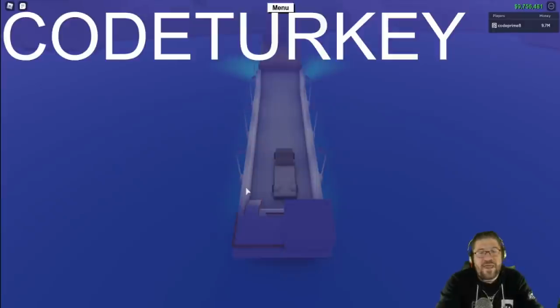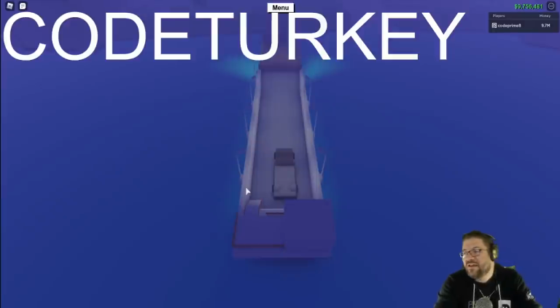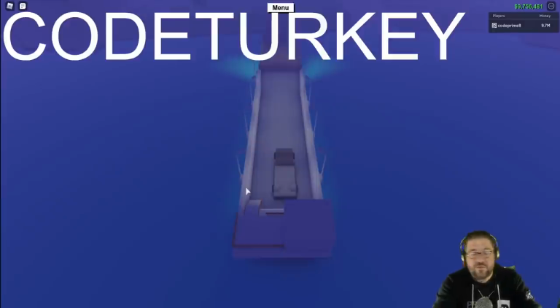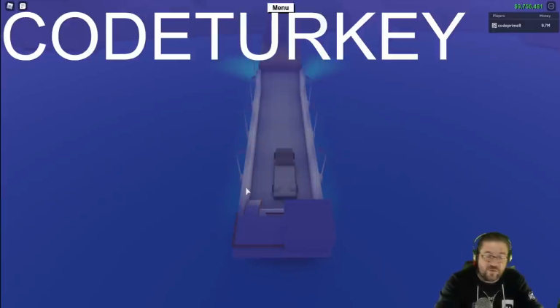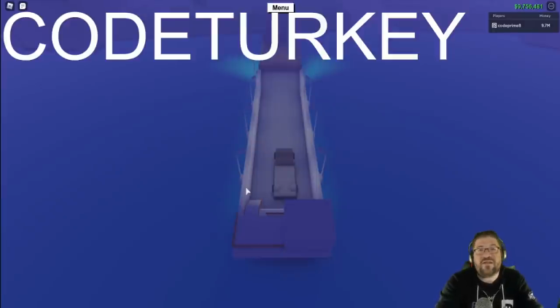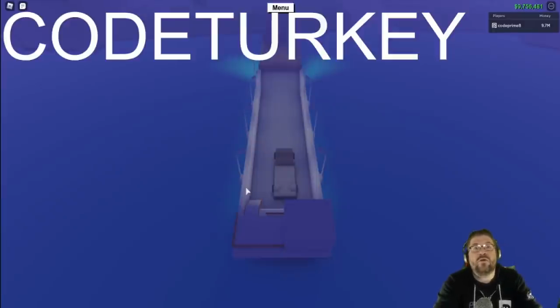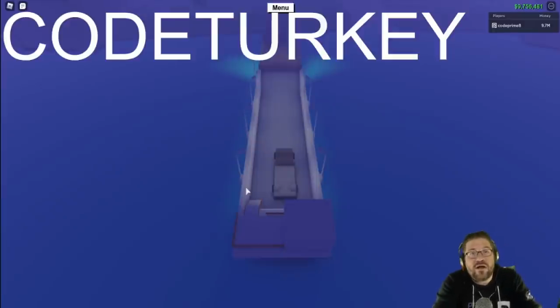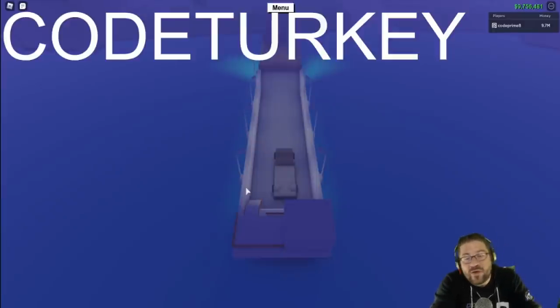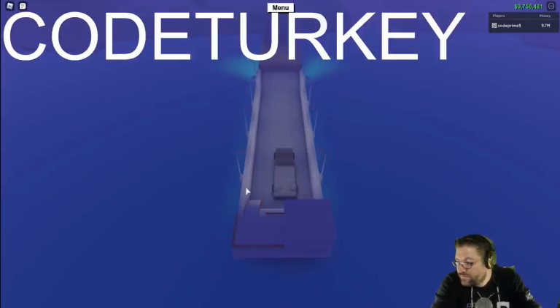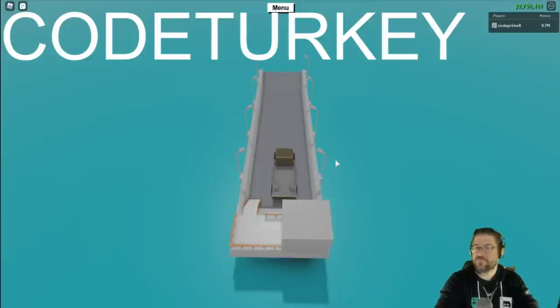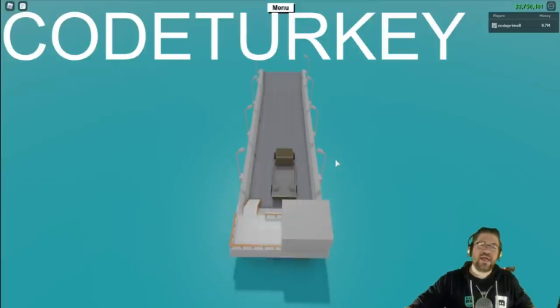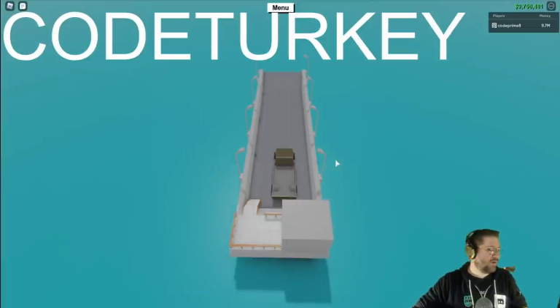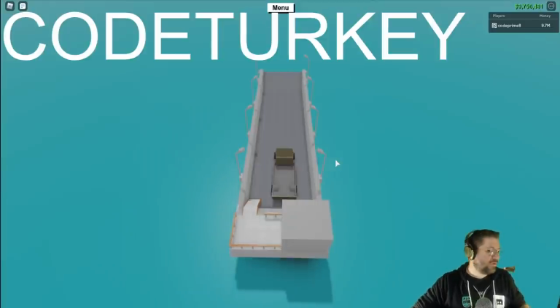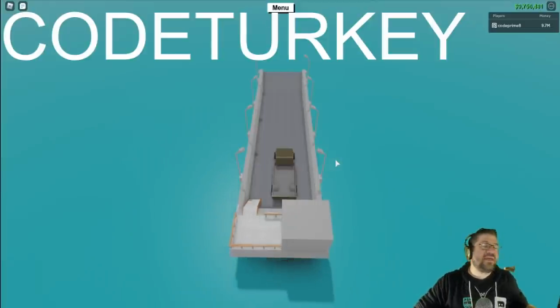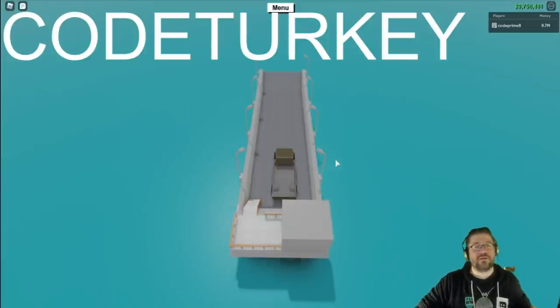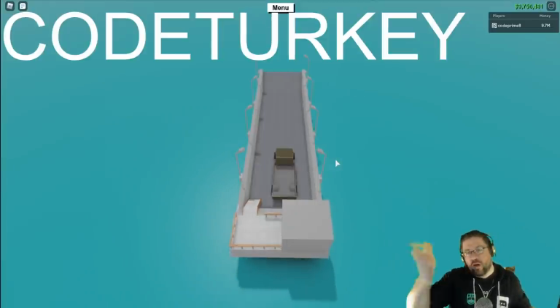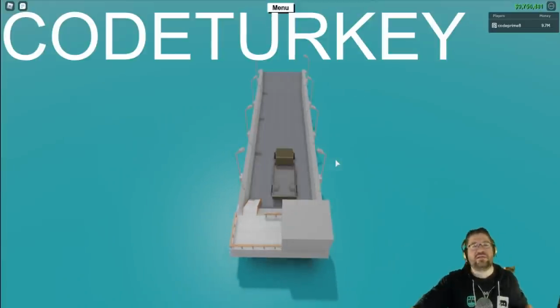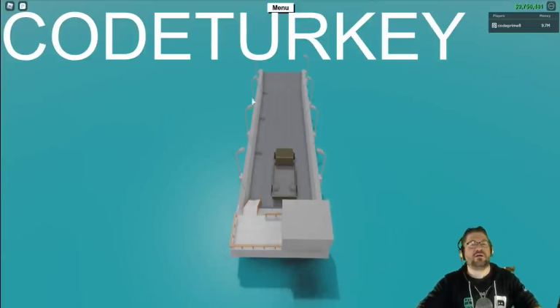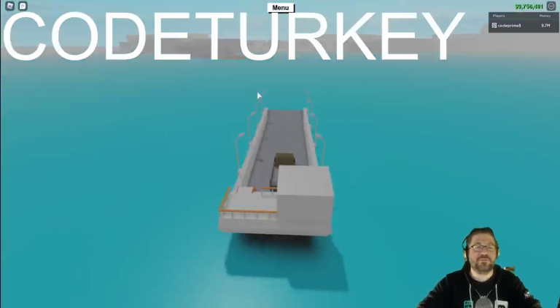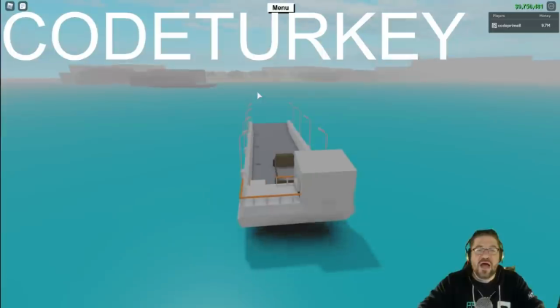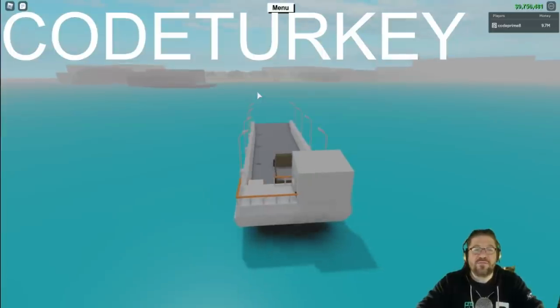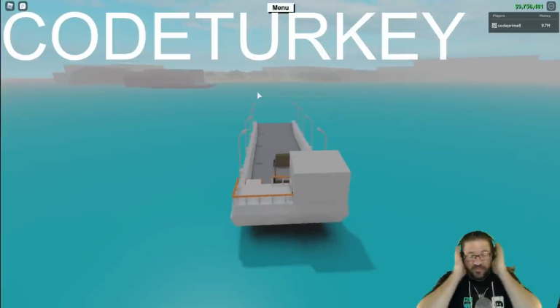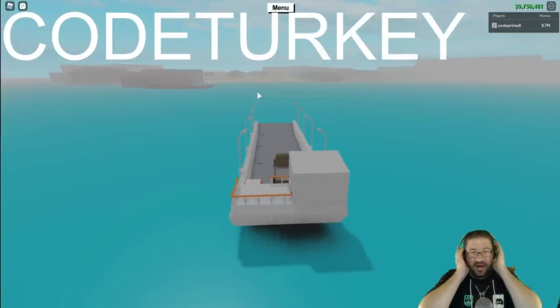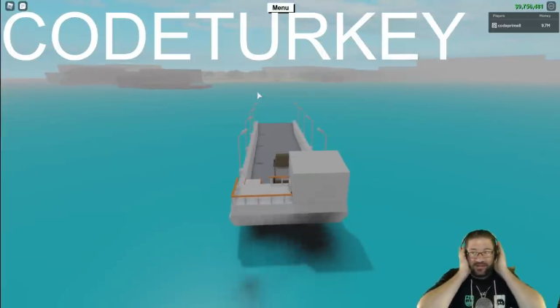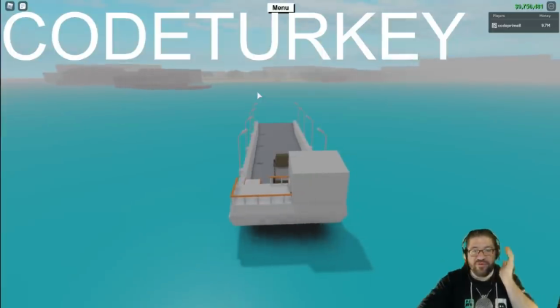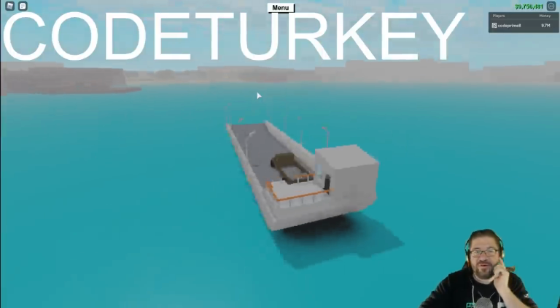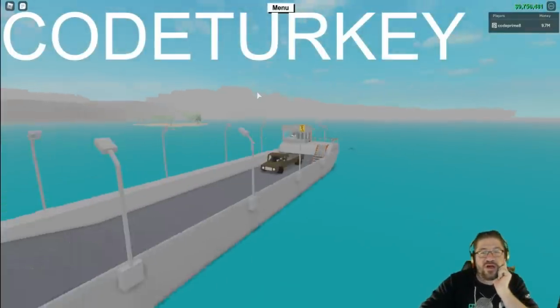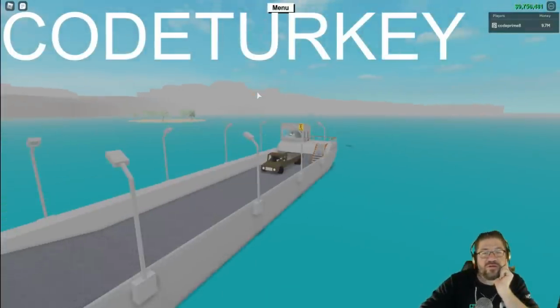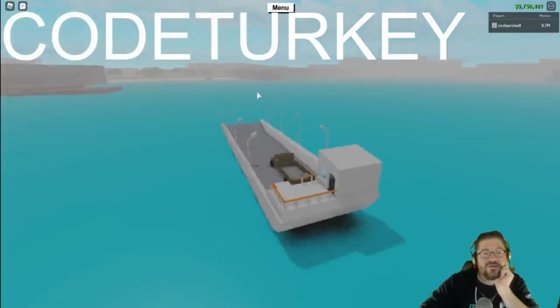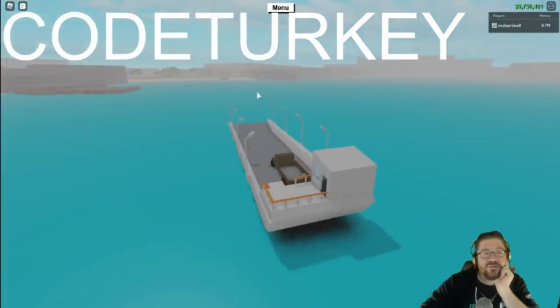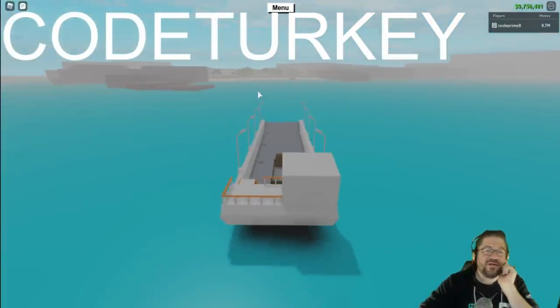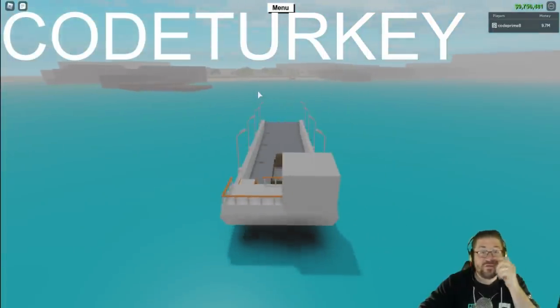I decided to turn around so we'd be facing forward when we got off the boat. We're on the water again. I actually missed most of it so our talk is going to be a little short, but I can talk the whole time.